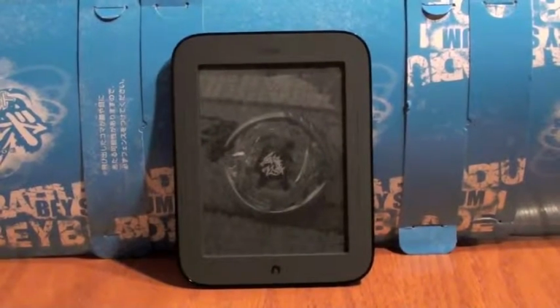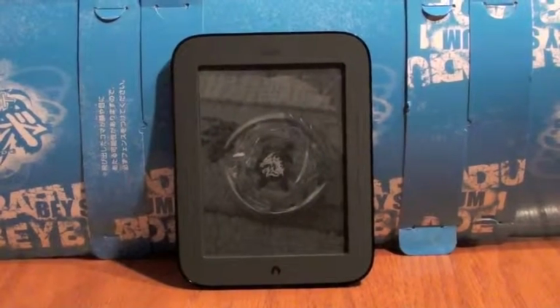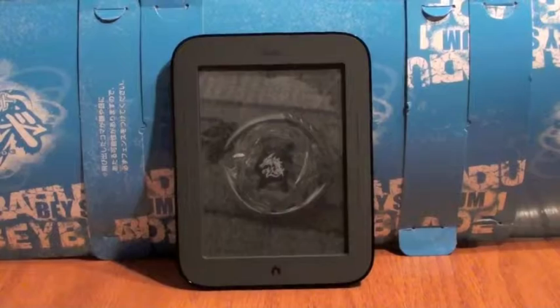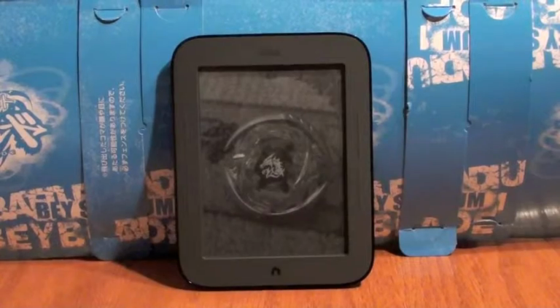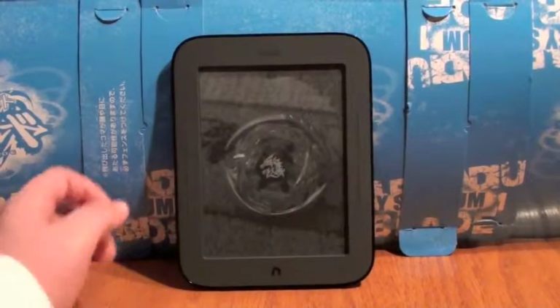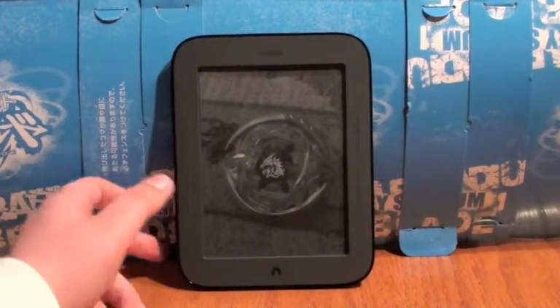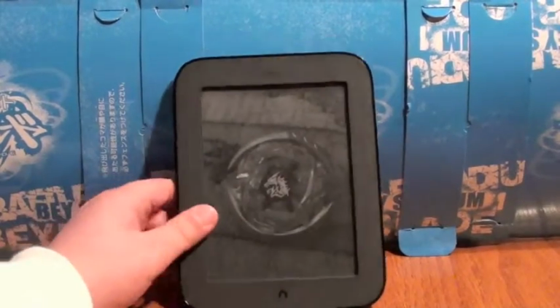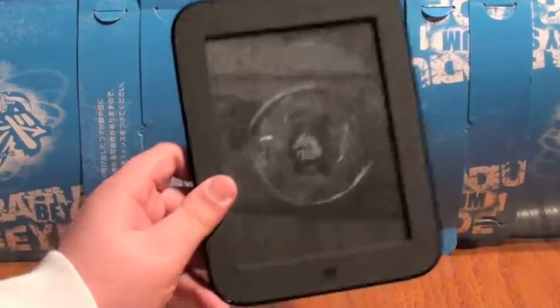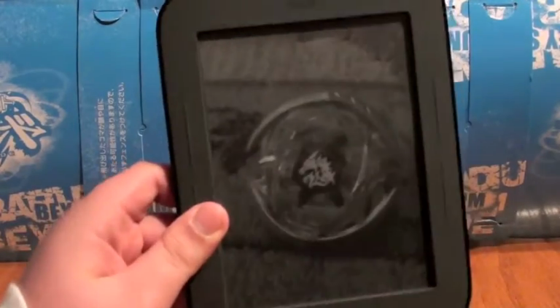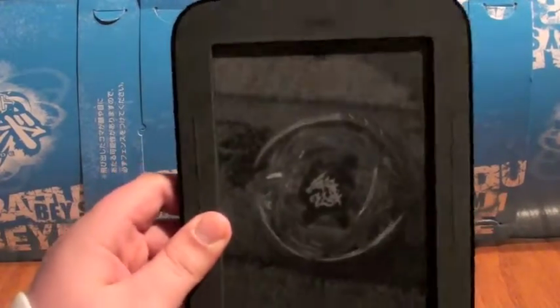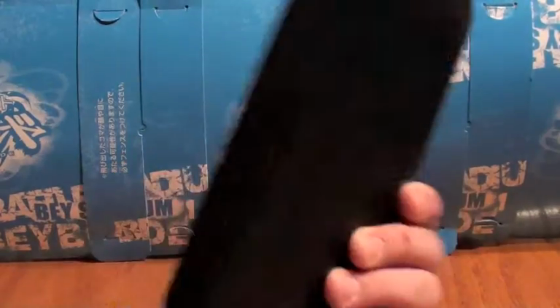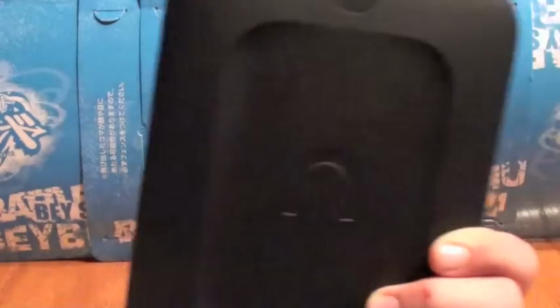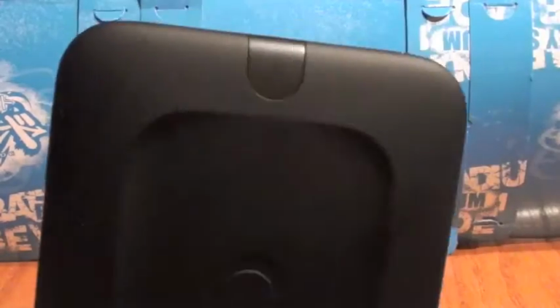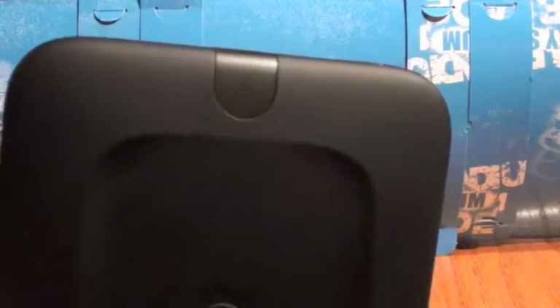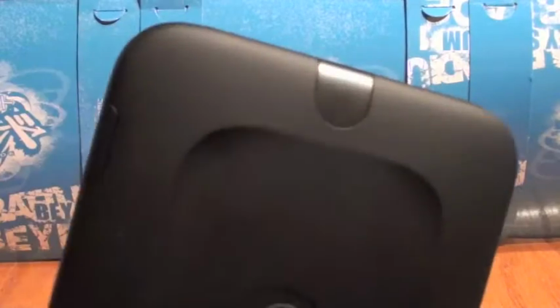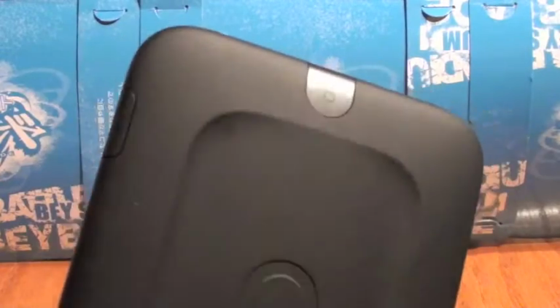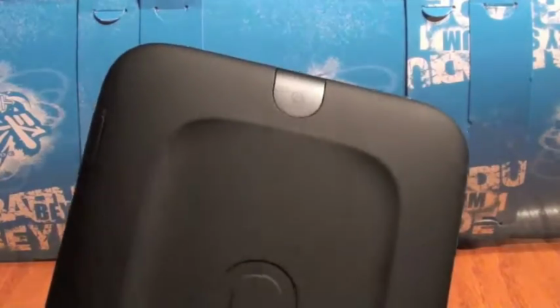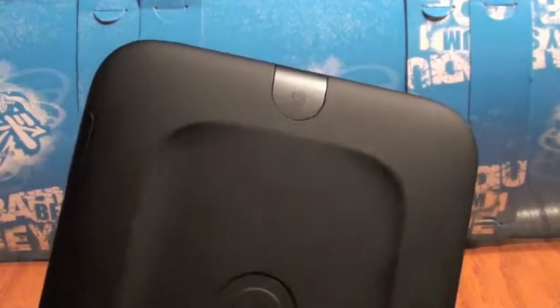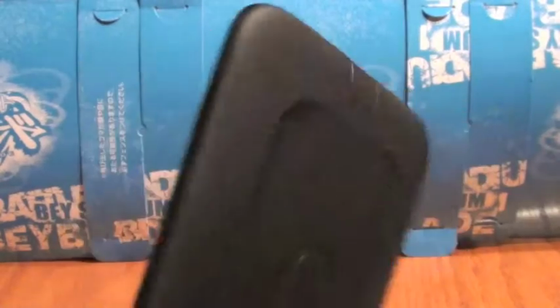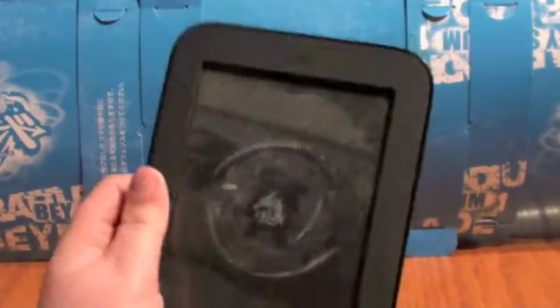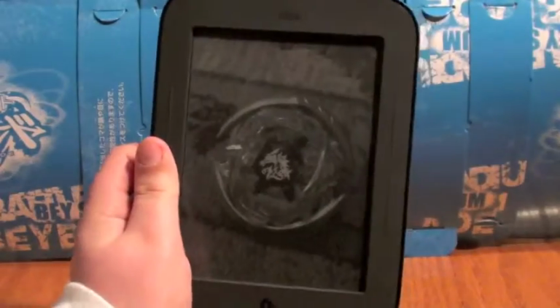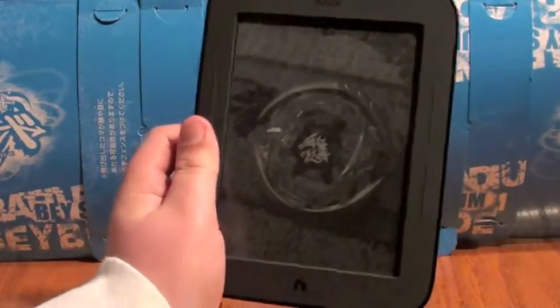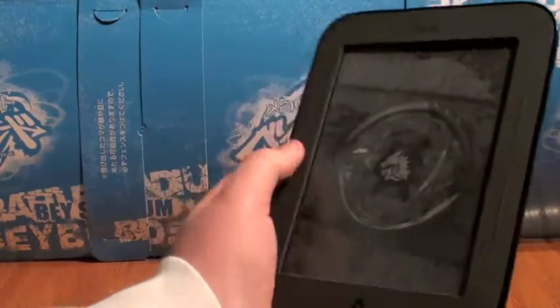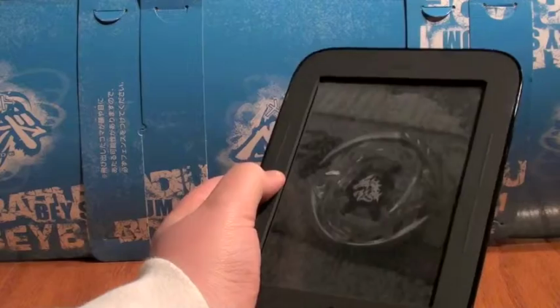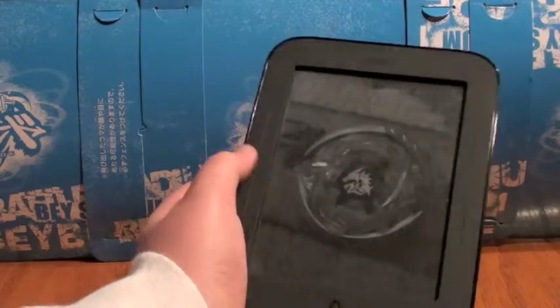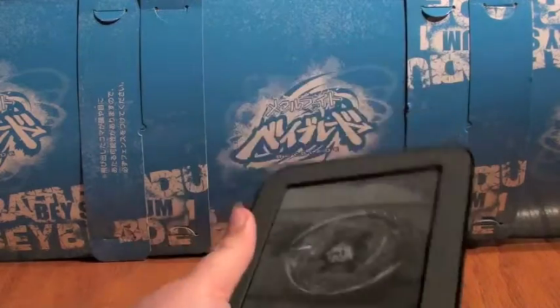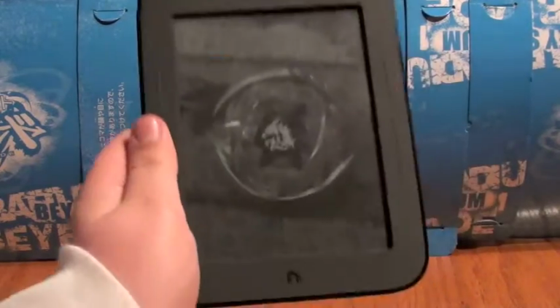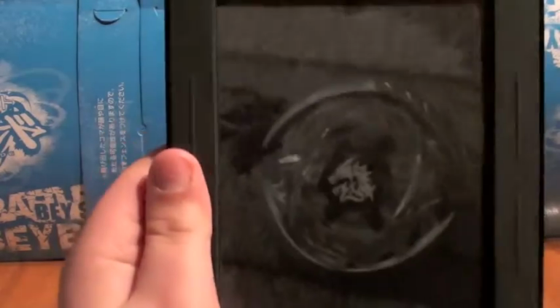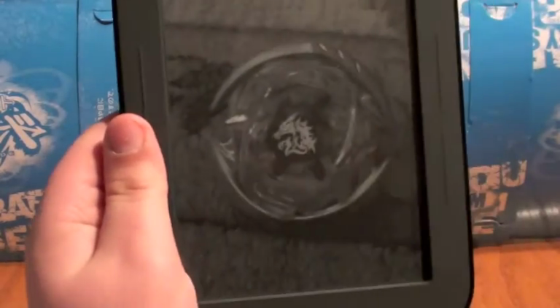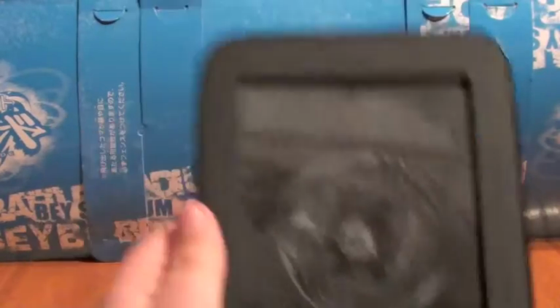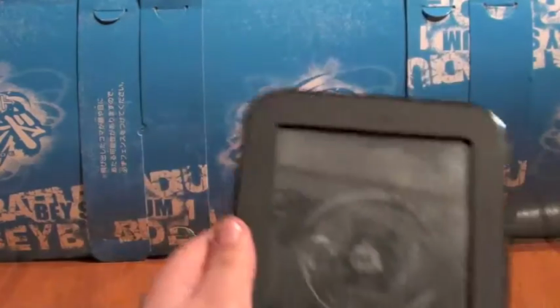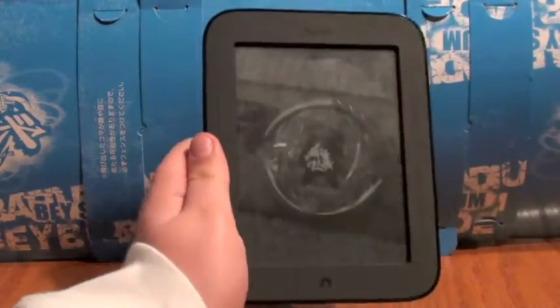So this is the Nook SimpleTouch, the new Nook. It is a black and white screen. It's got the power button and side buttons. We changed our background to the Thermal Draft logo.